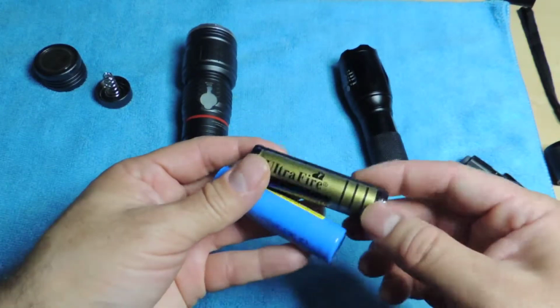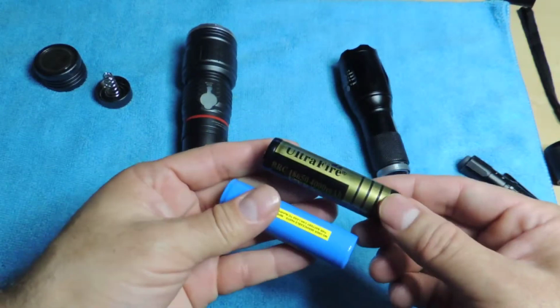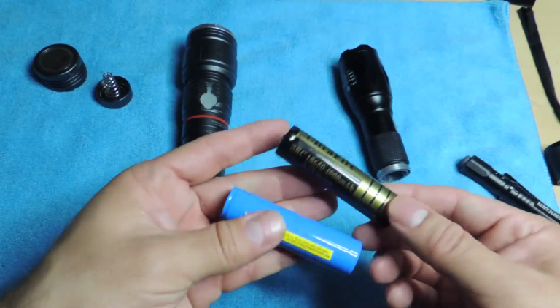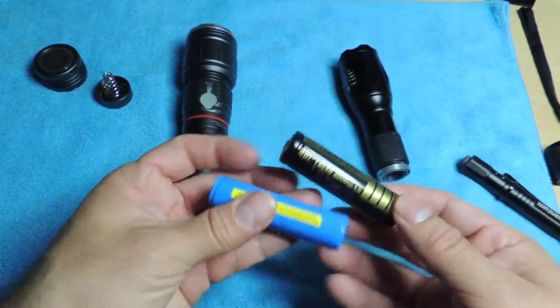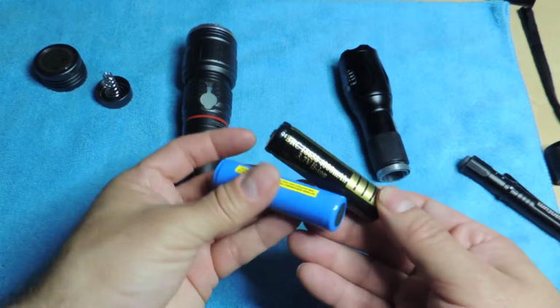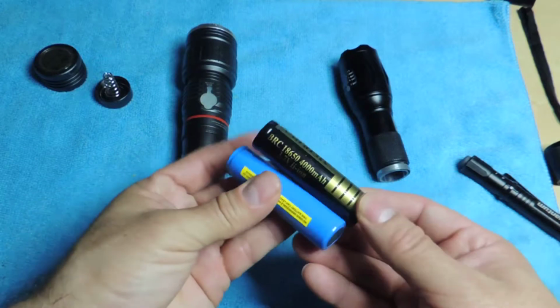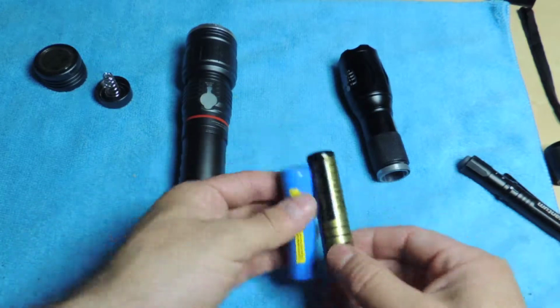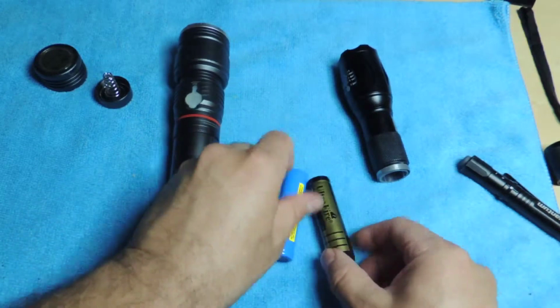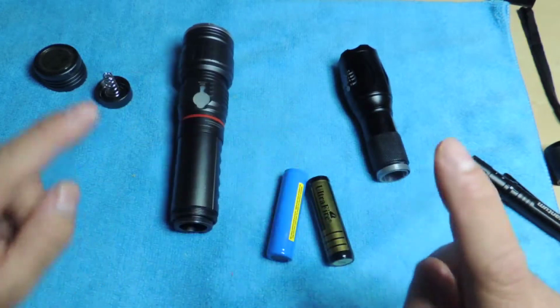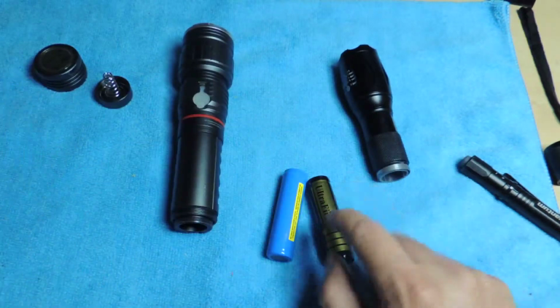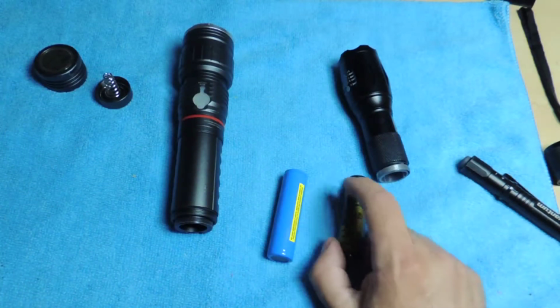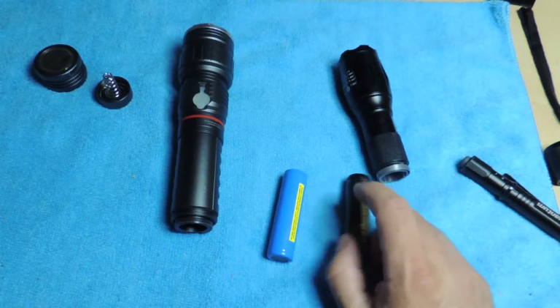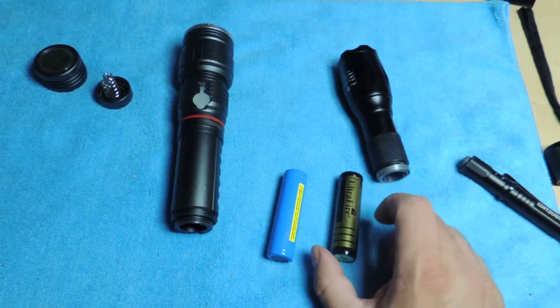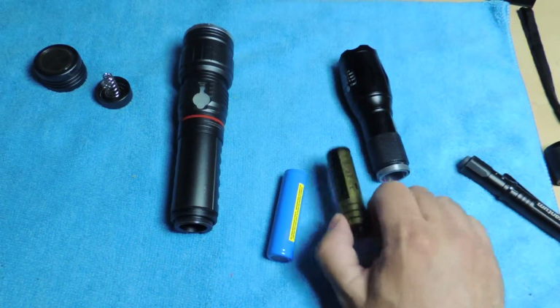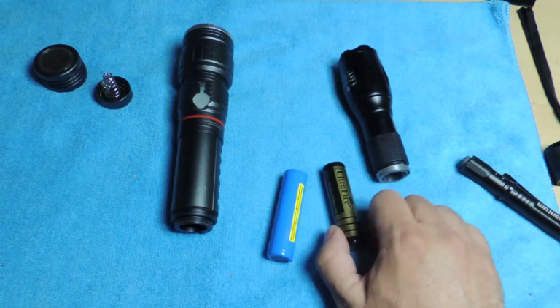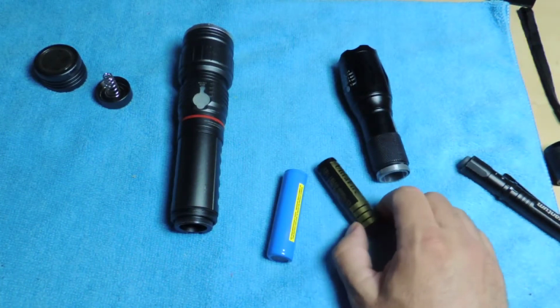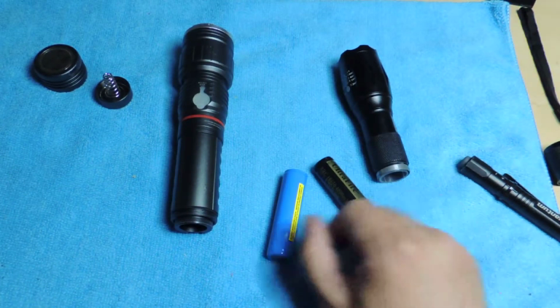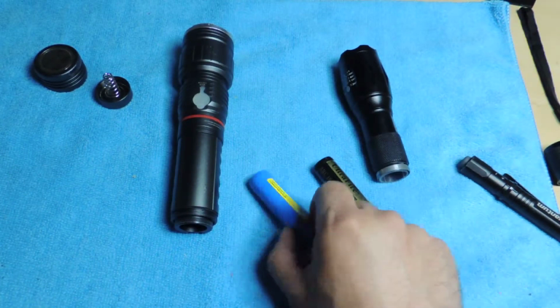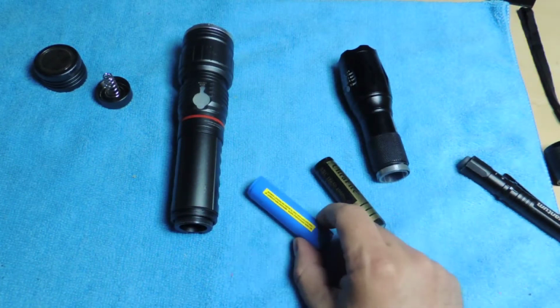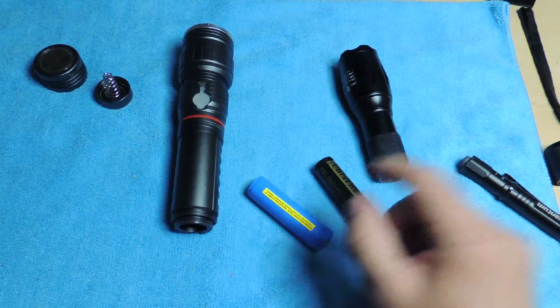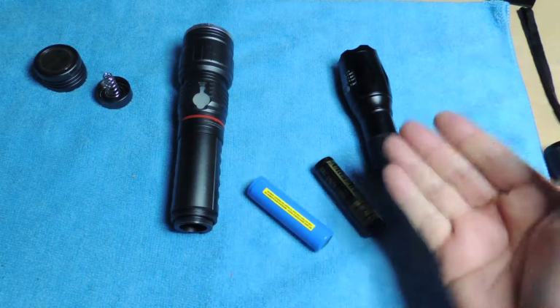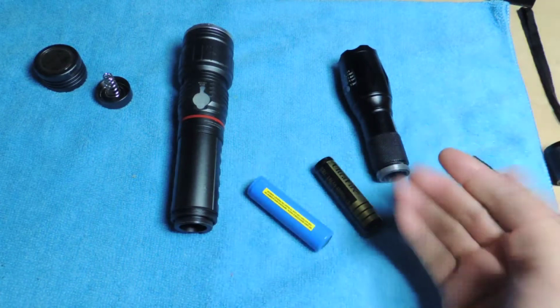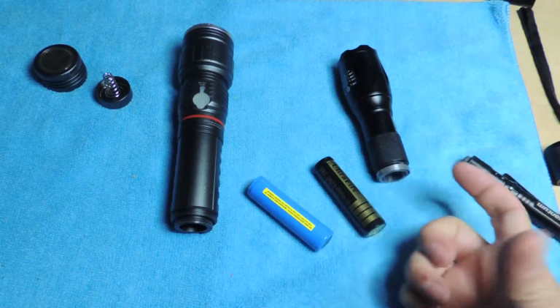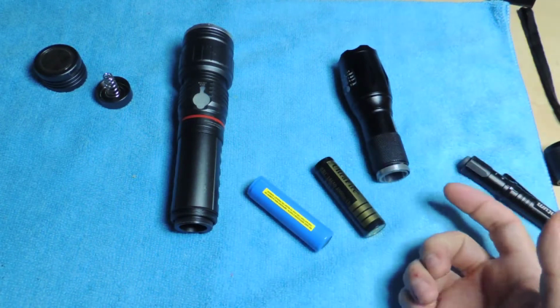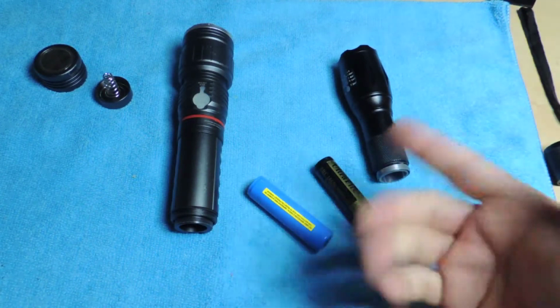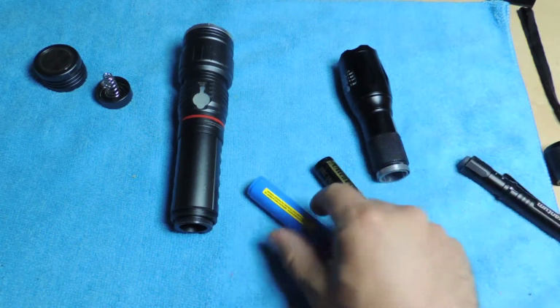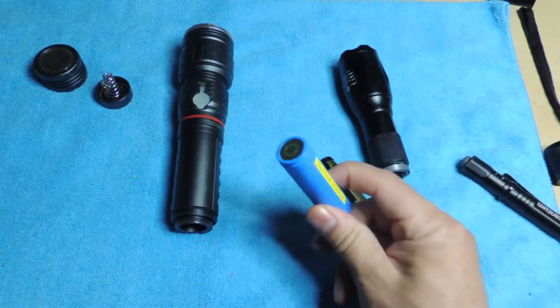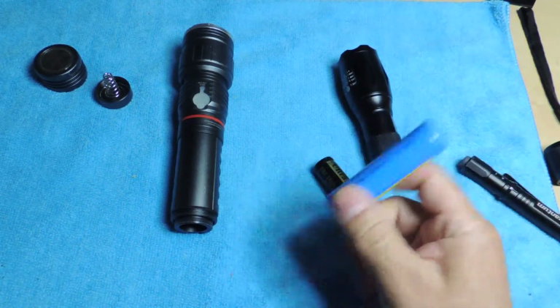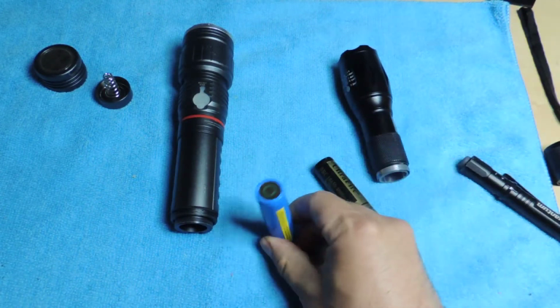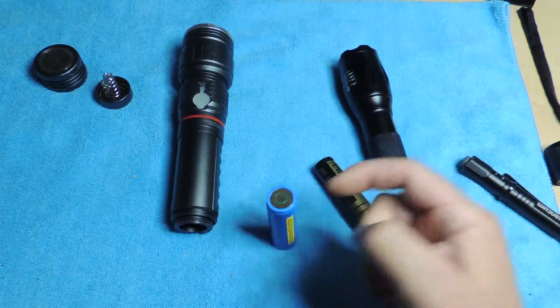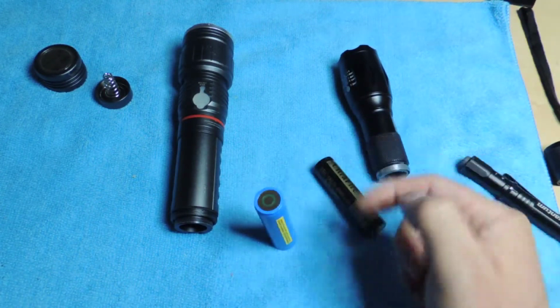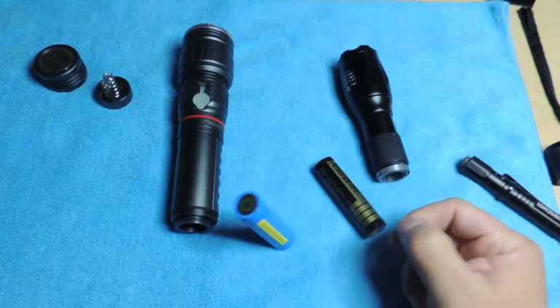I didn't know that, but I wanted to make this video so you guys can see it. Also, the reason I wanted to make the video is because after I realized I couldn't use one battery on the other flashlight, I started looking for a small charger.